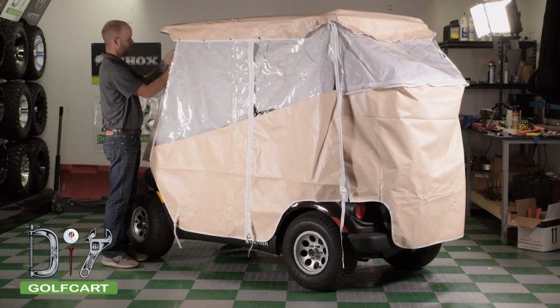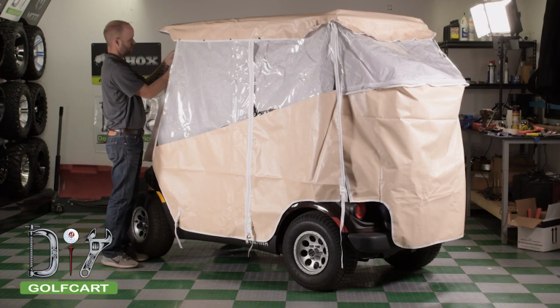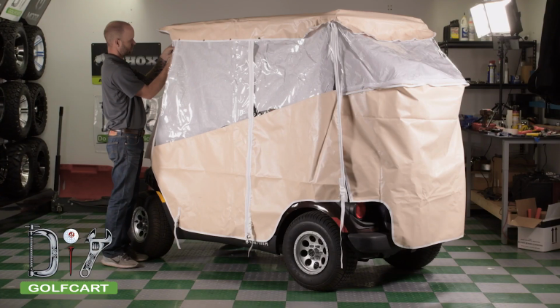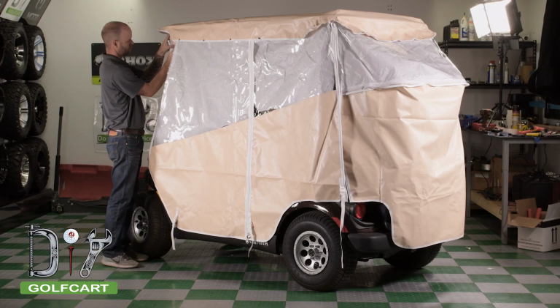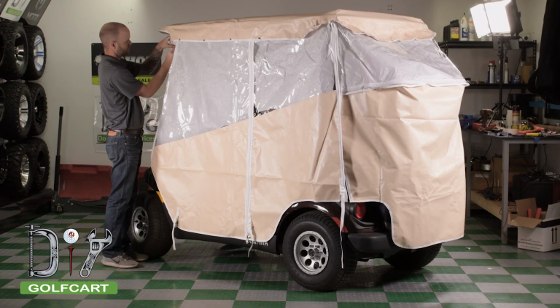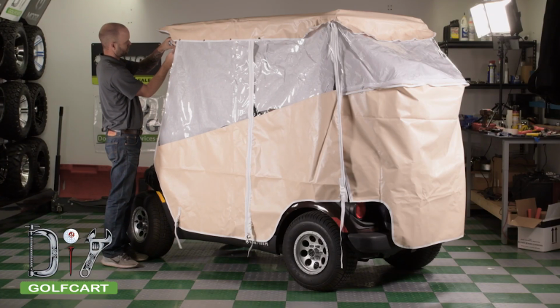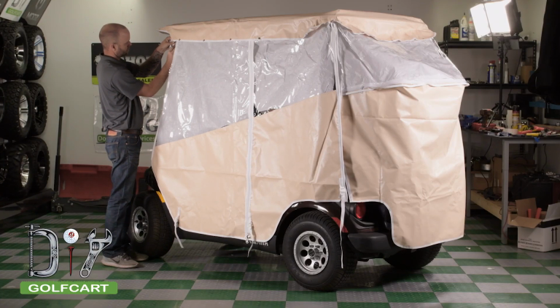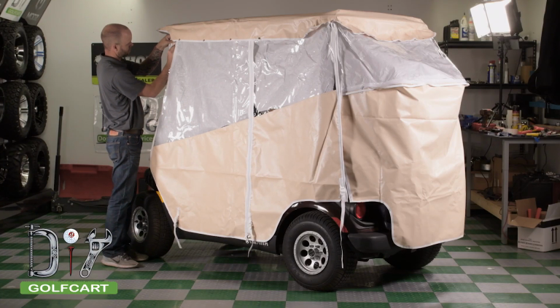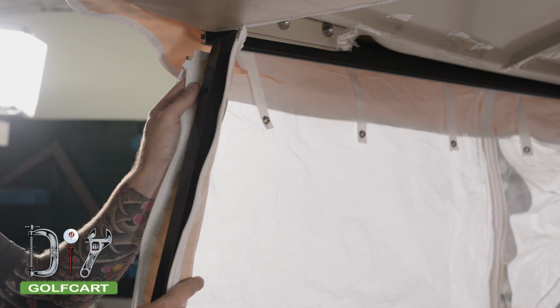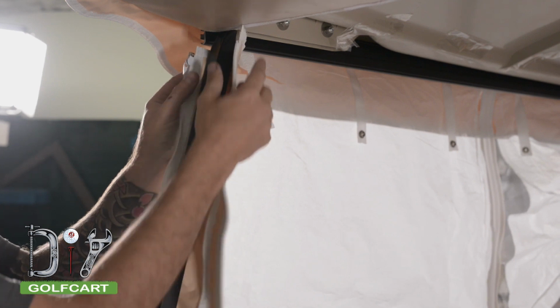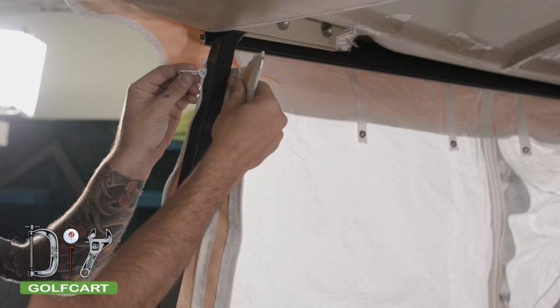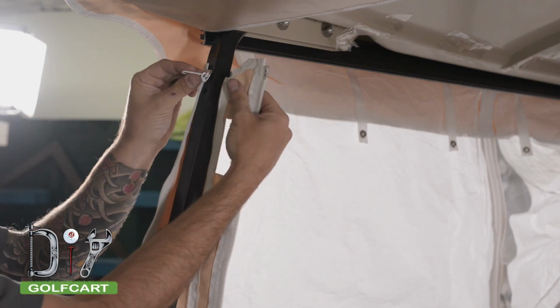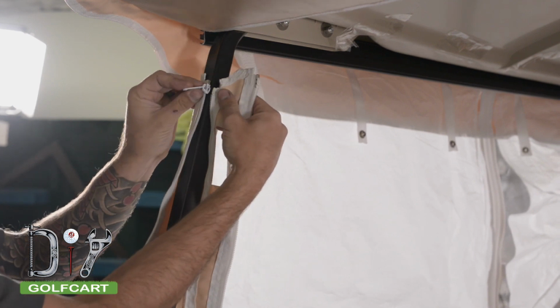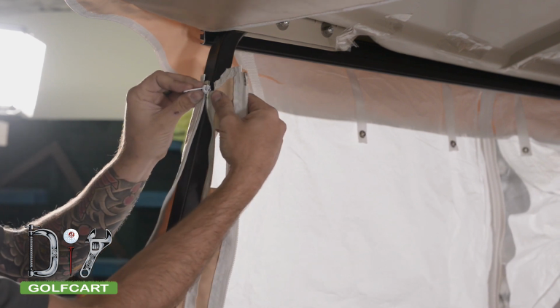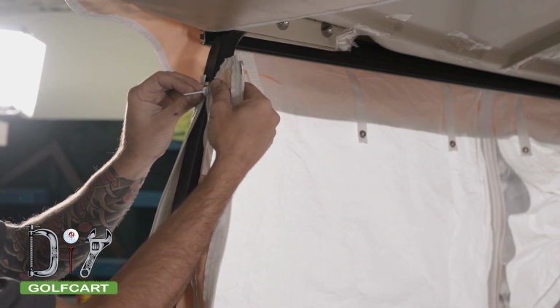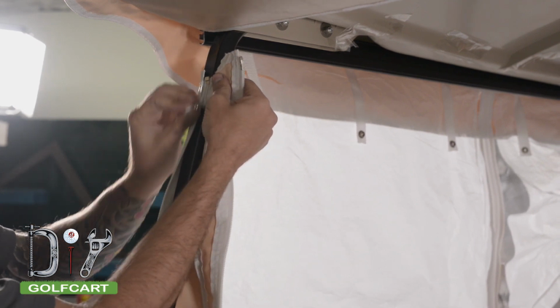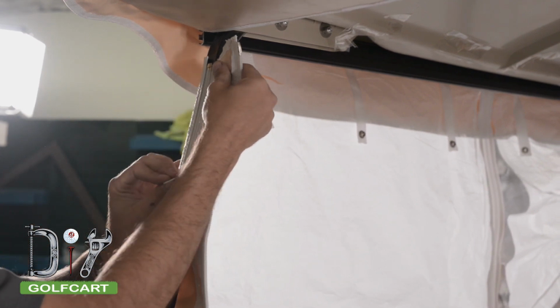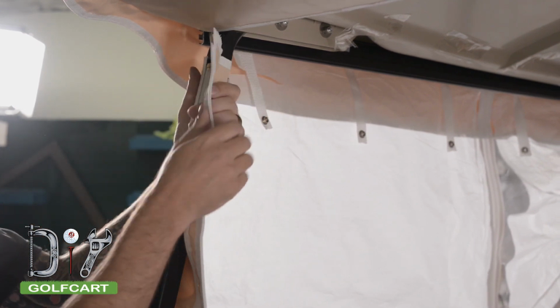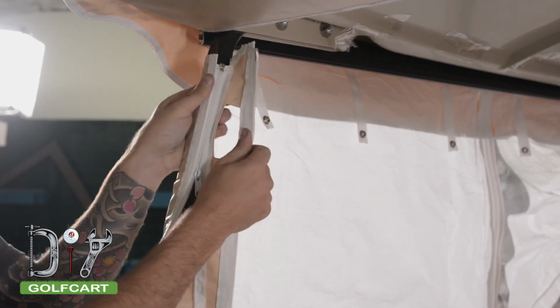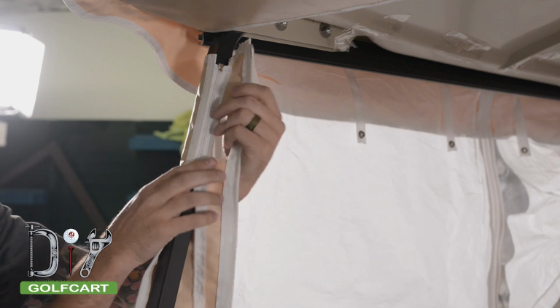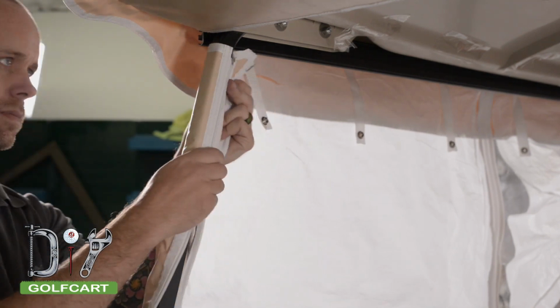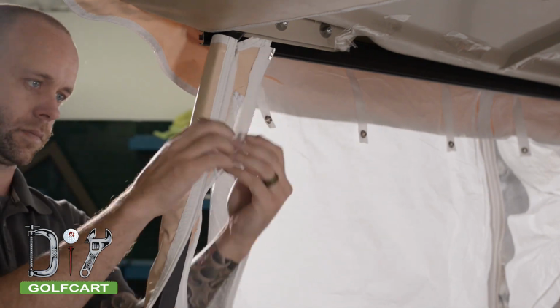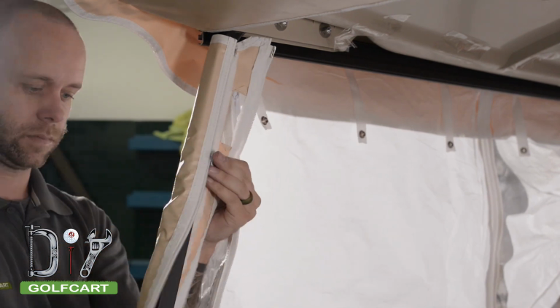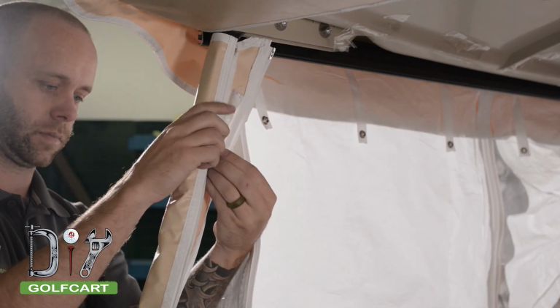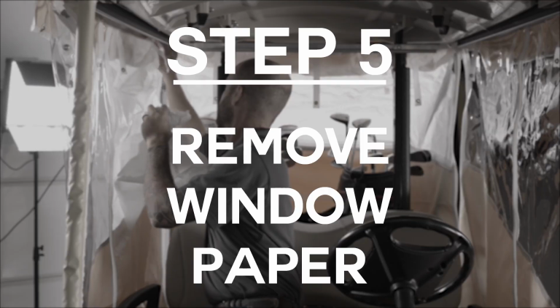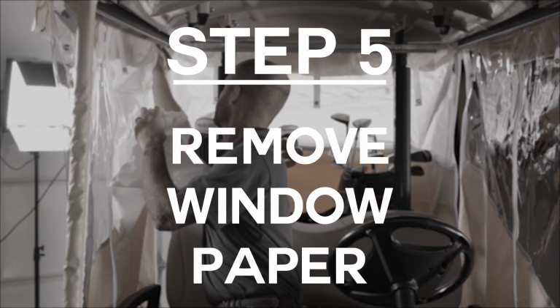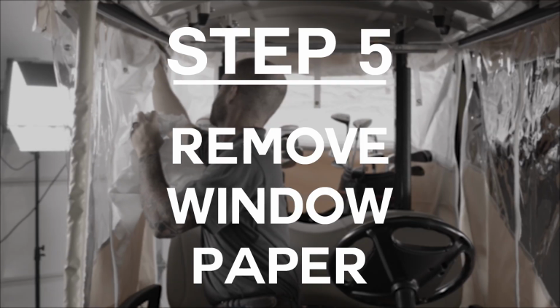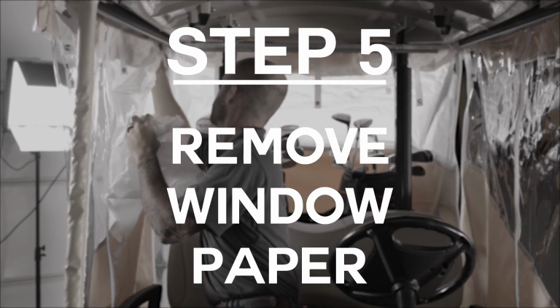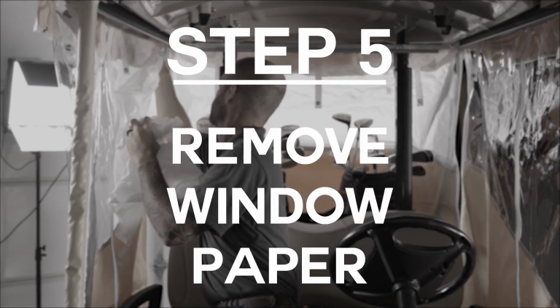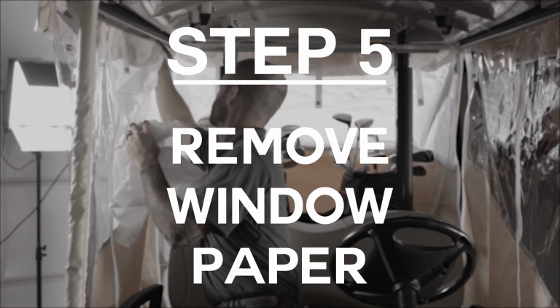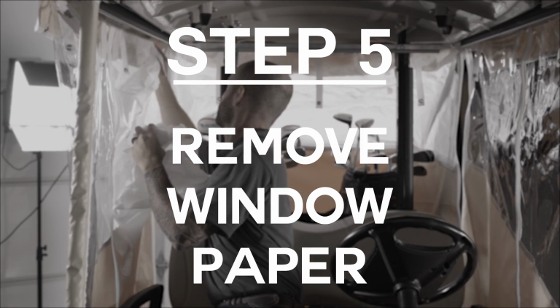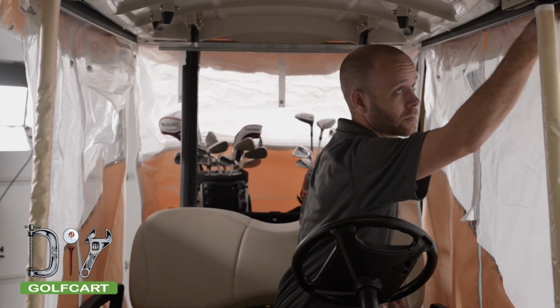We will go to the front and install the sleeves to the front upright. Wrap the sleeve around the square tubing and use the small zipper to secure it onto the upright.